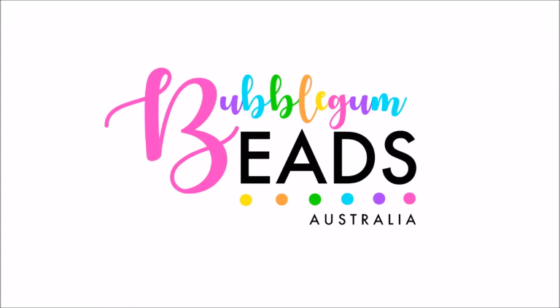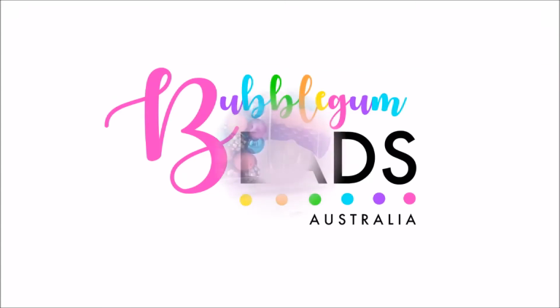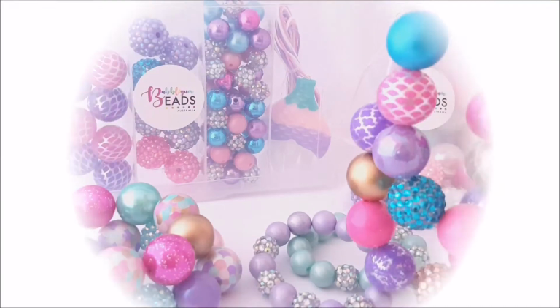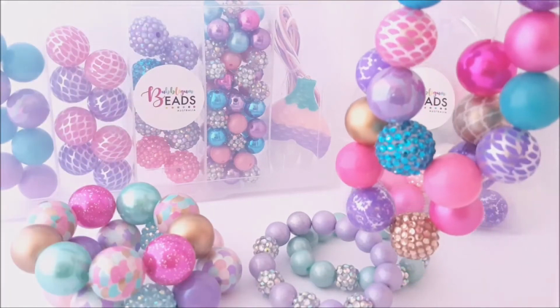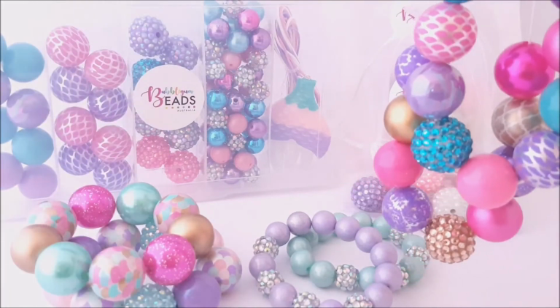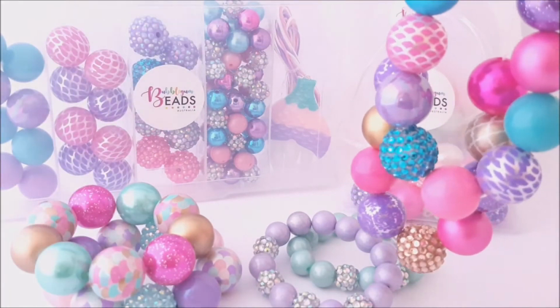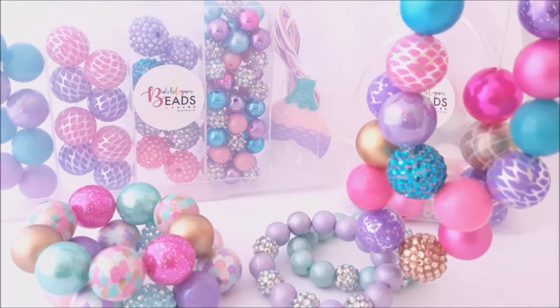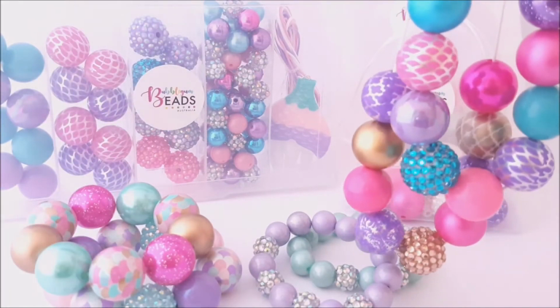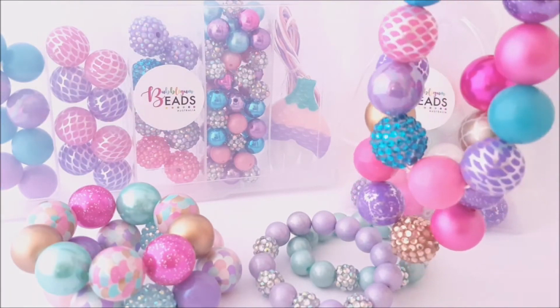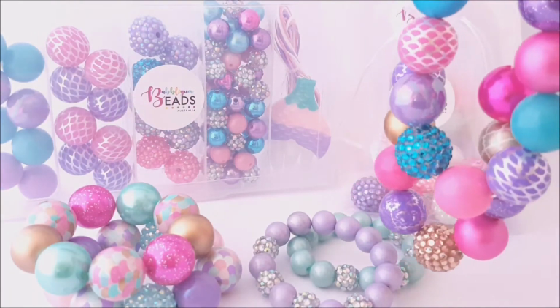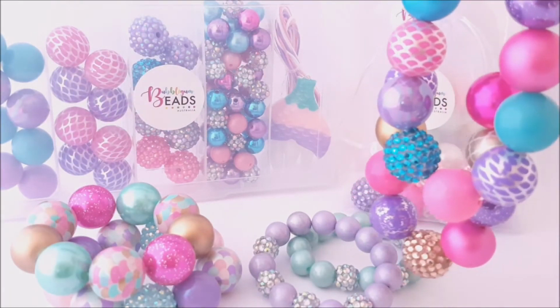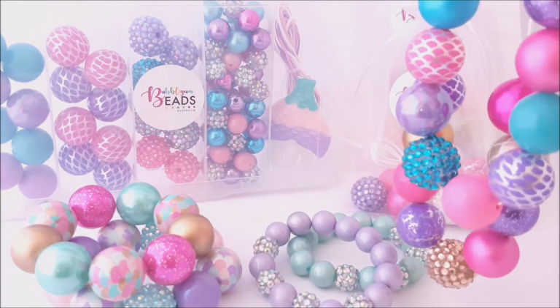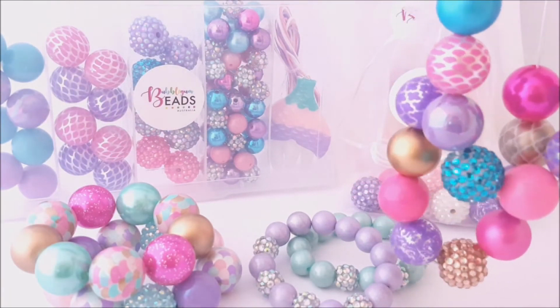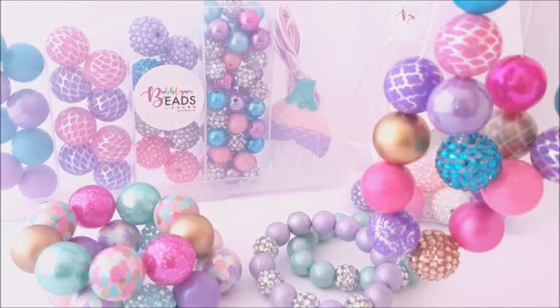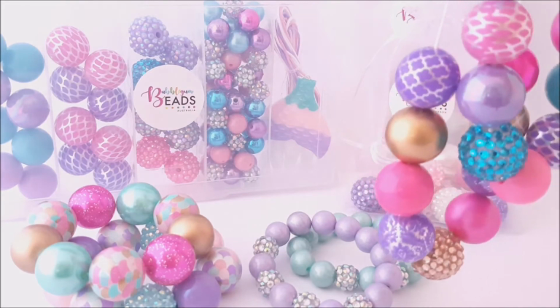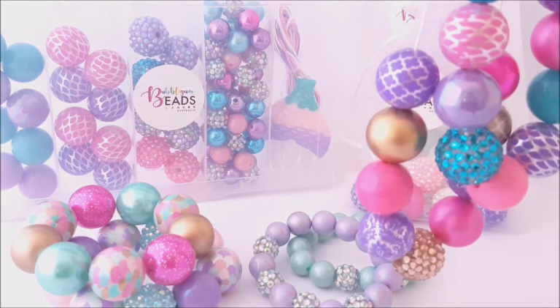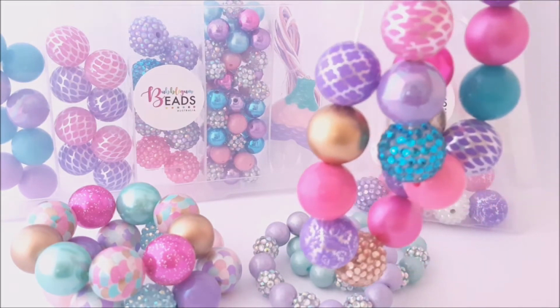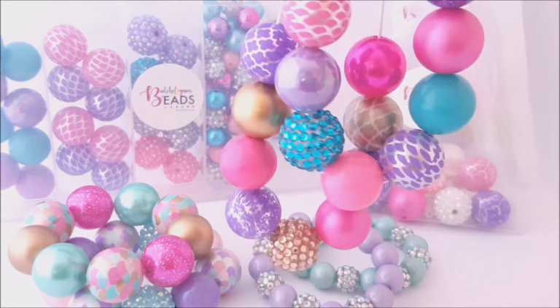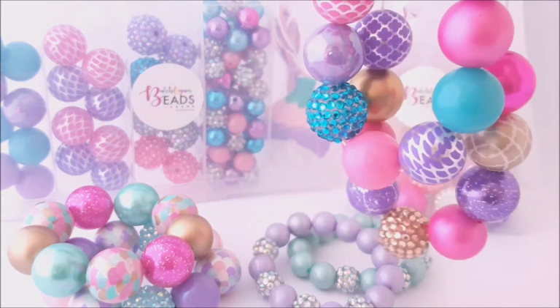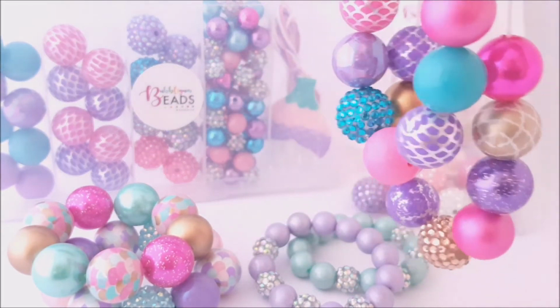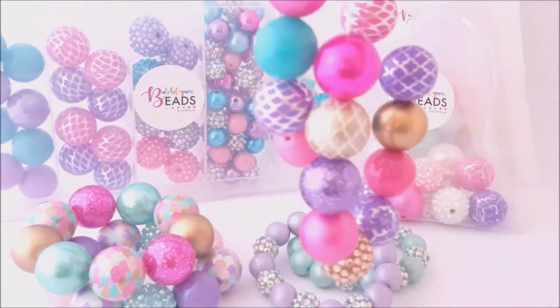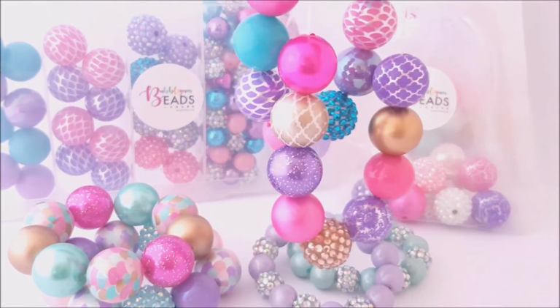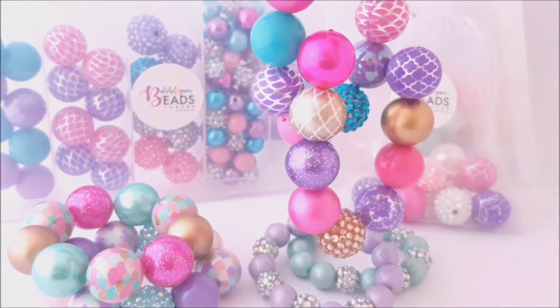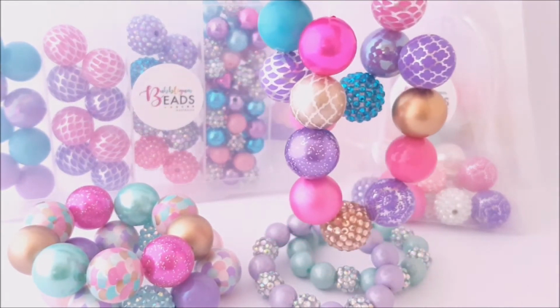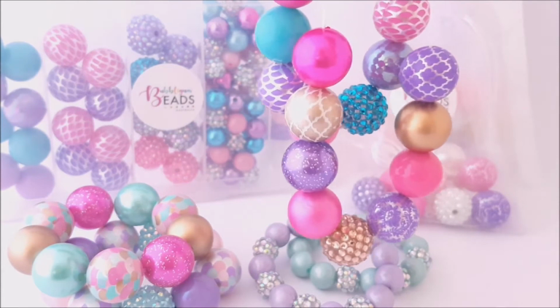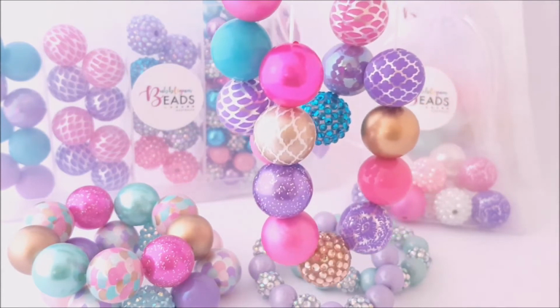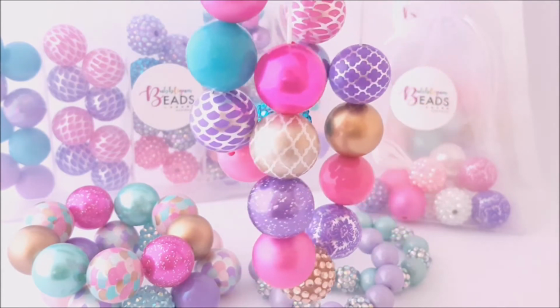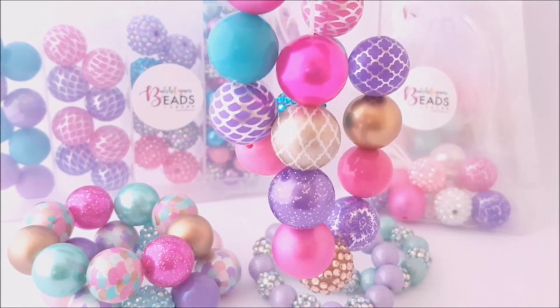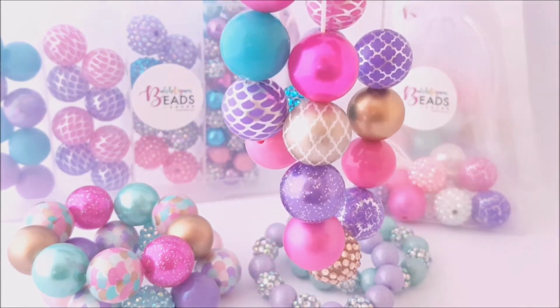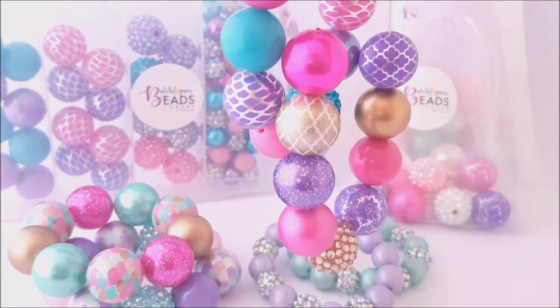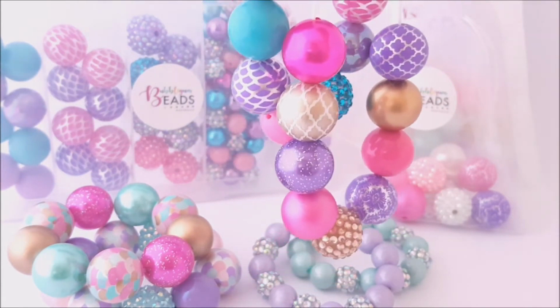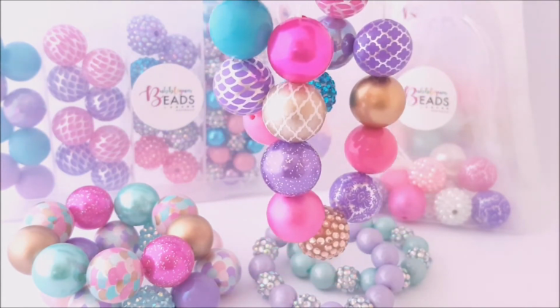Bubblegum Beads Australia. Hi there, we wanted to show you a bit about what we do here at Bubblegum Beads Australia. So firstly, we specialise in the supply of these gorgeous bubblegum beads. Now they are in the shape of gumballs, which is where they get their name Bubblegum Beads from.